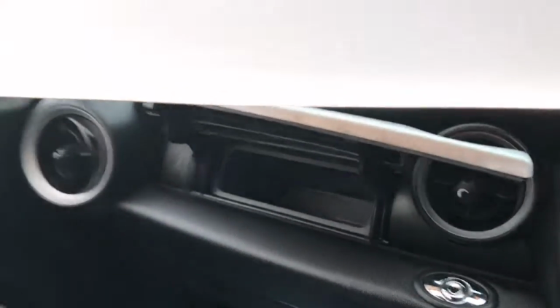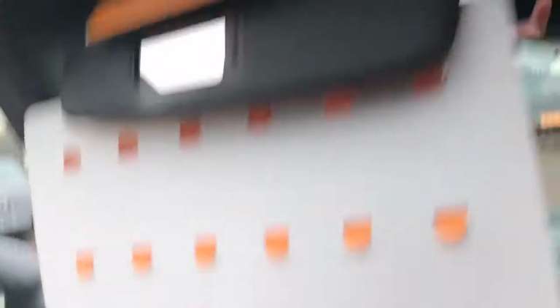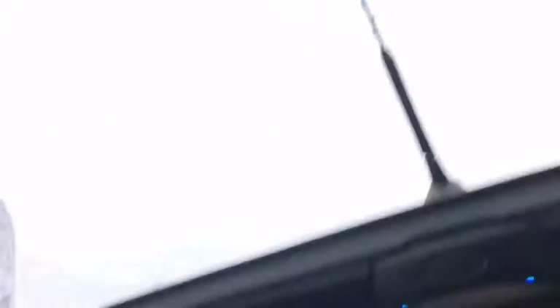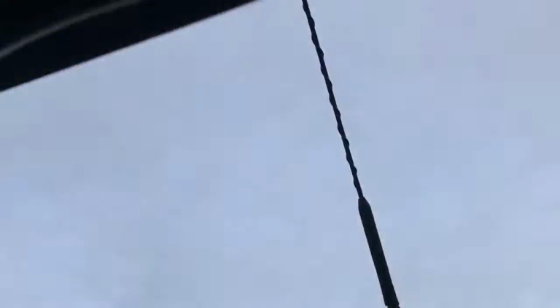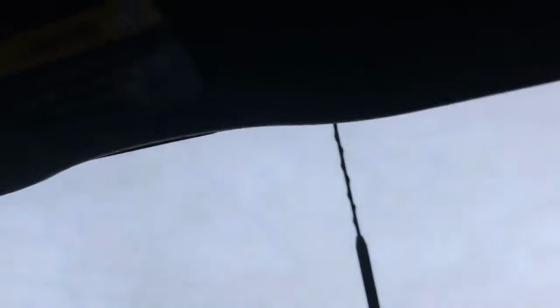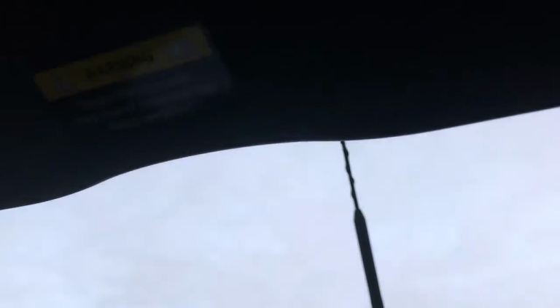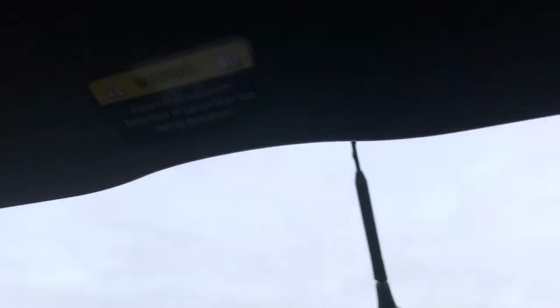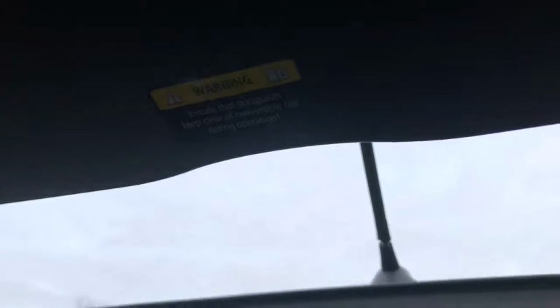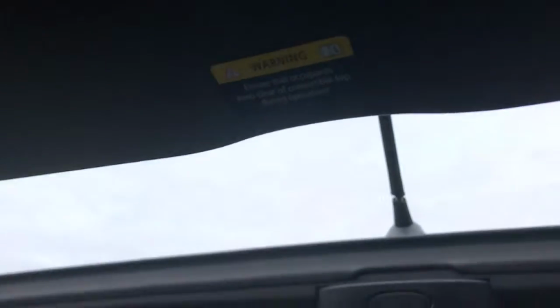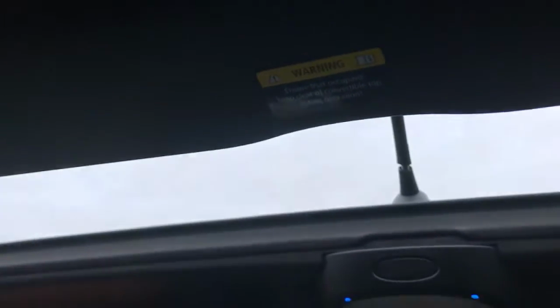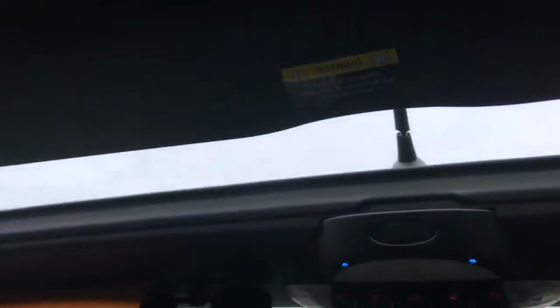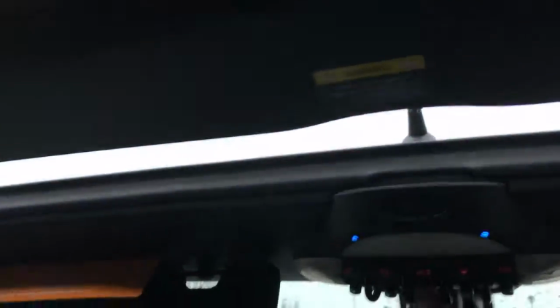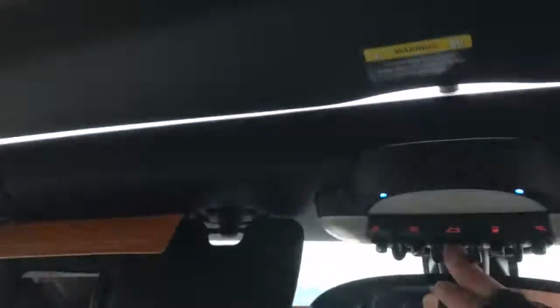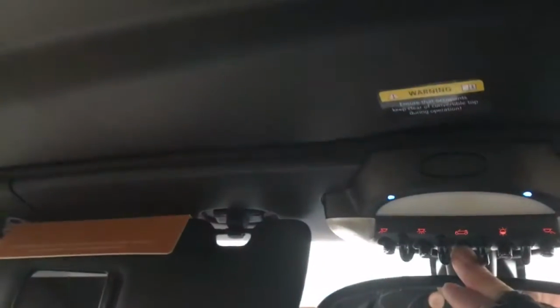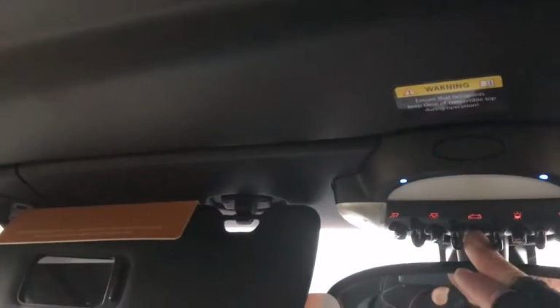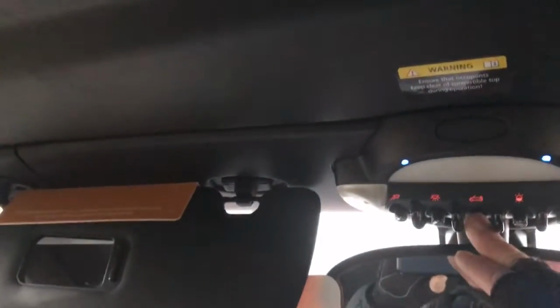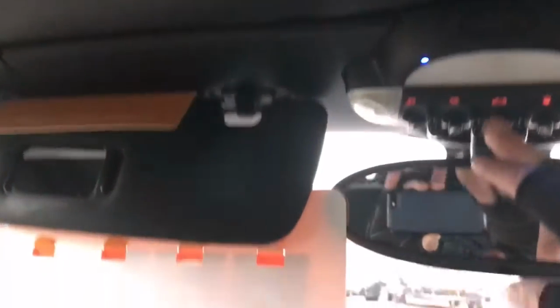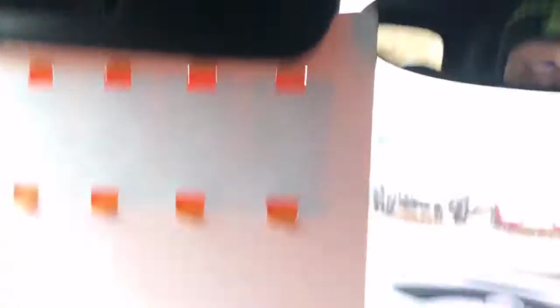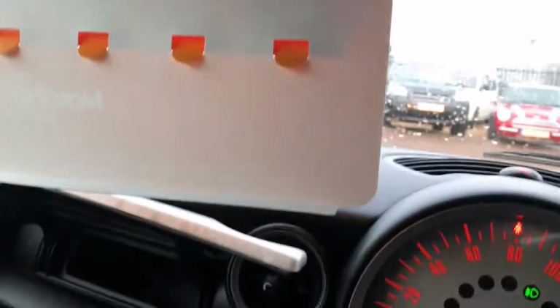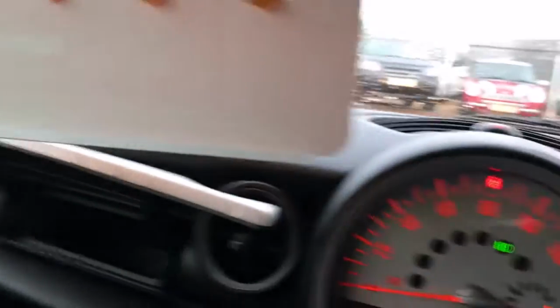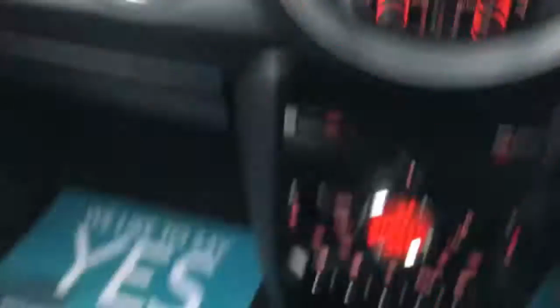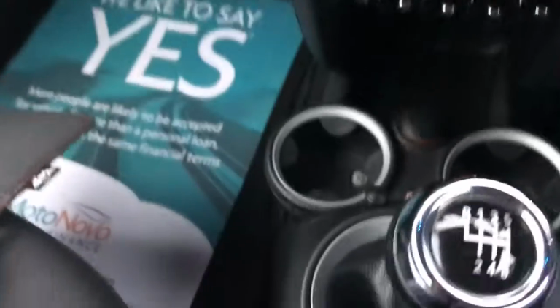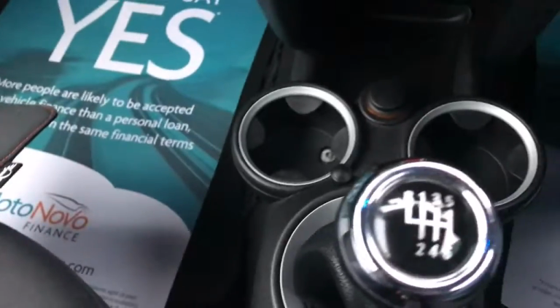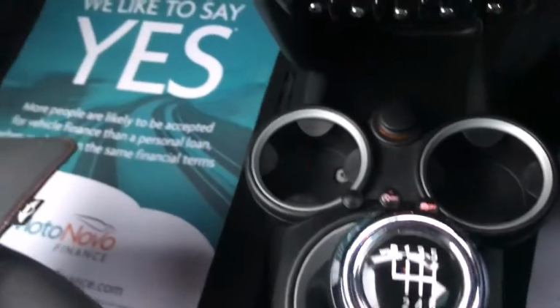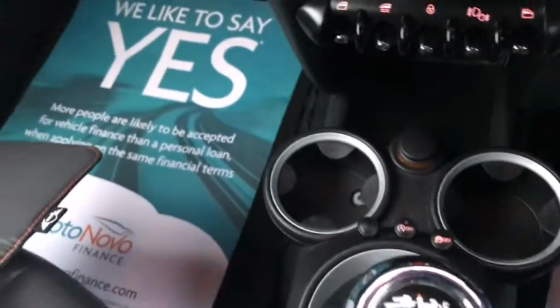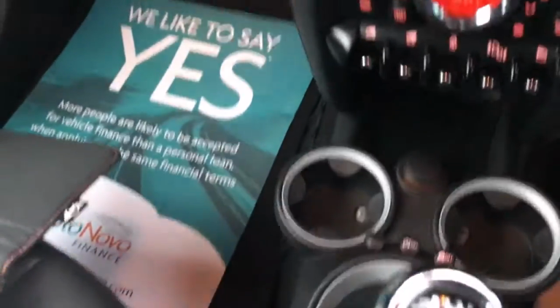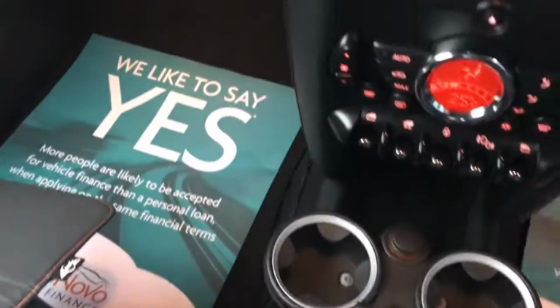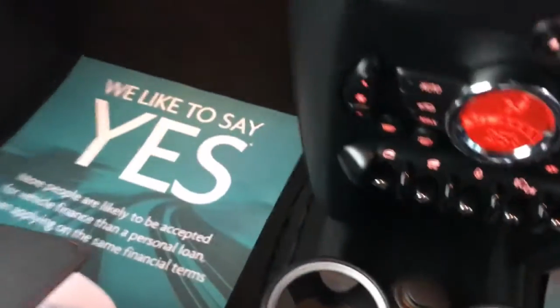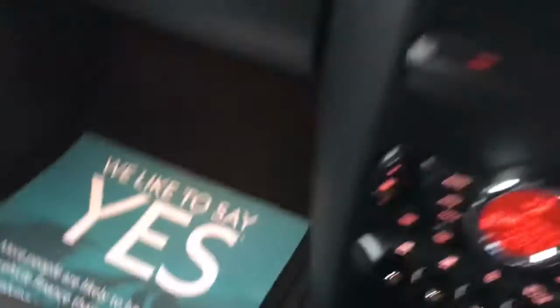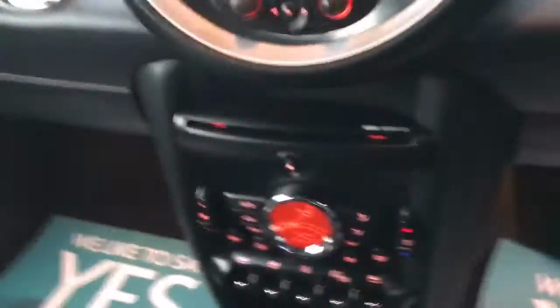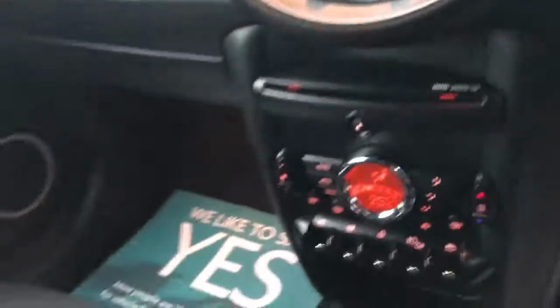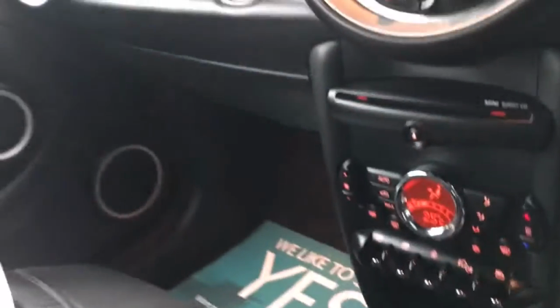I'm just closing the roof at the minute — those are the final stages of the roof closing — and I'll give you another look at the outside of it. It's a six-speed manual gearbox, and you've also got an AUX and a USB port just under there.